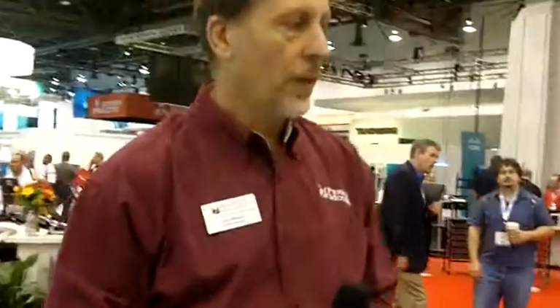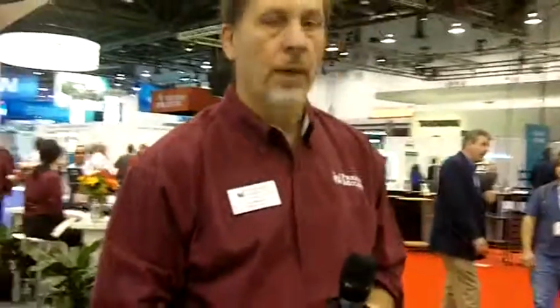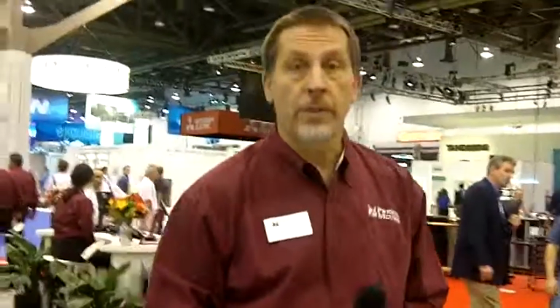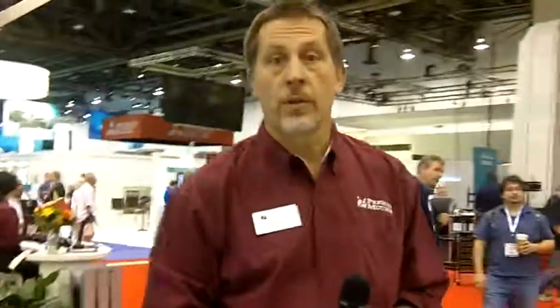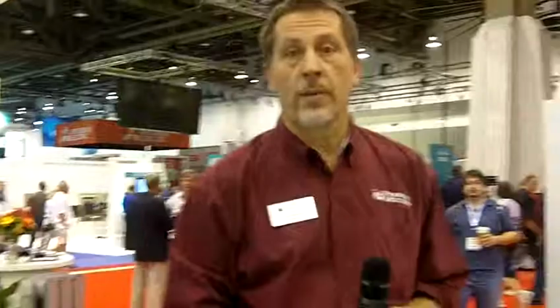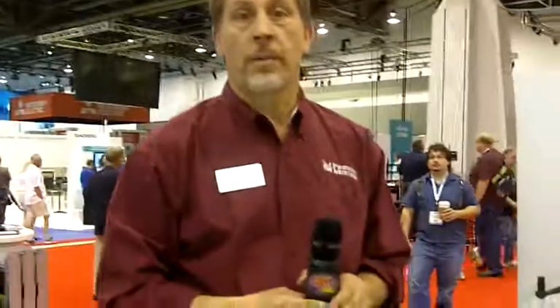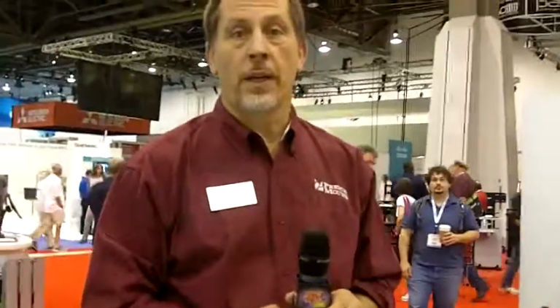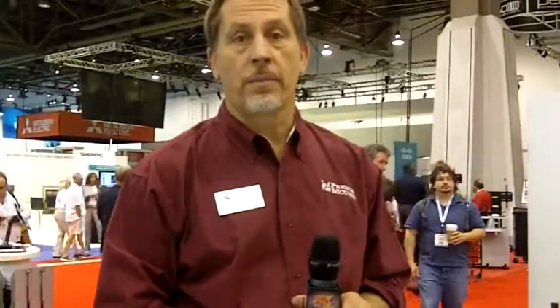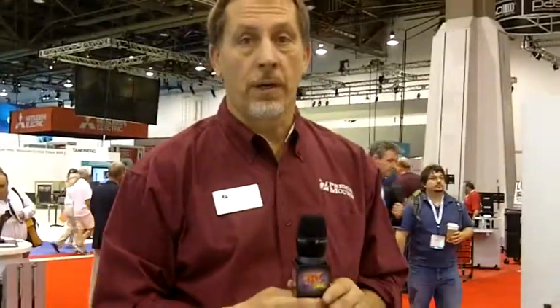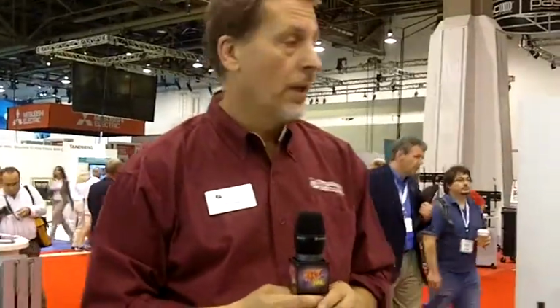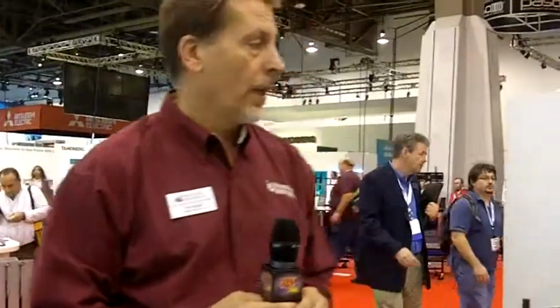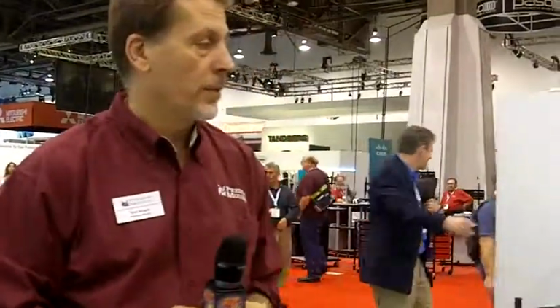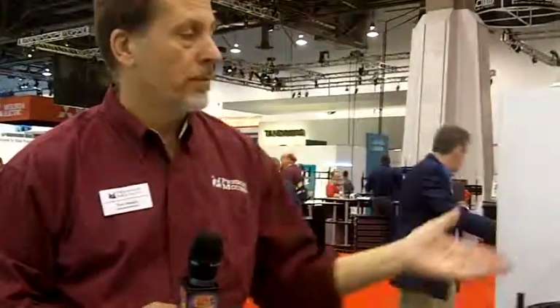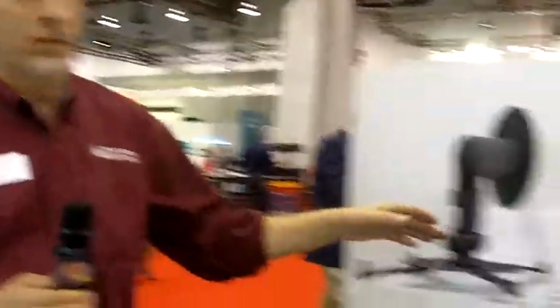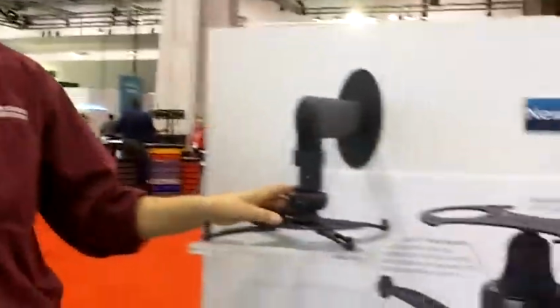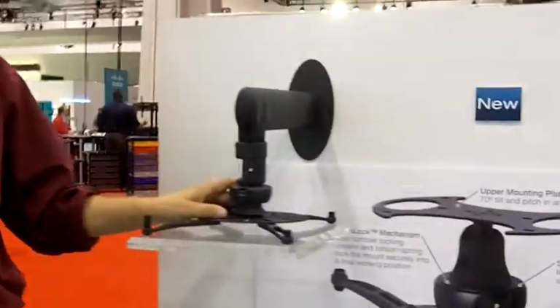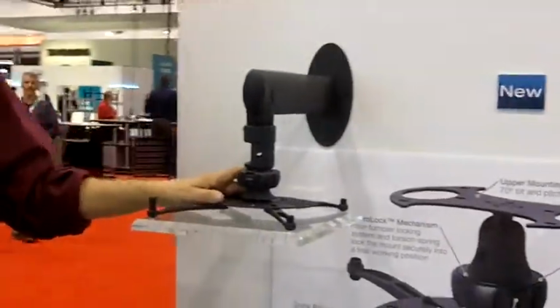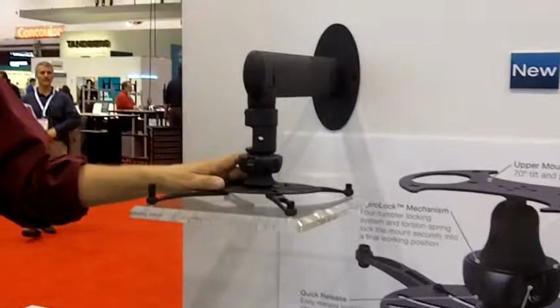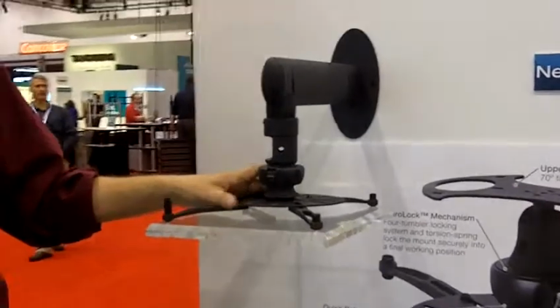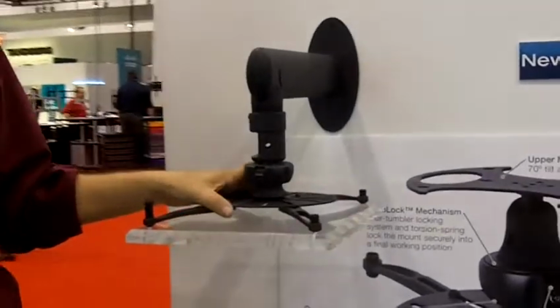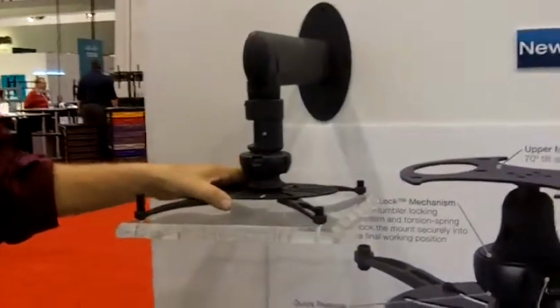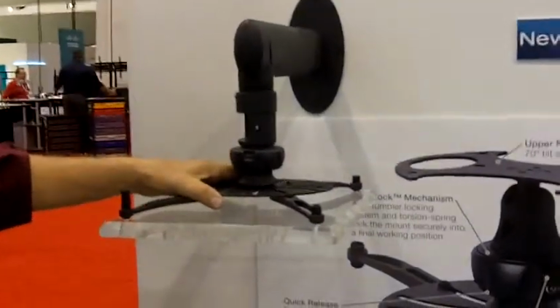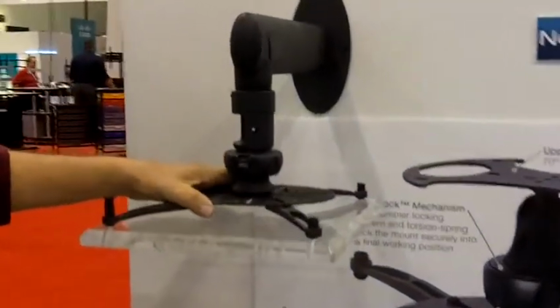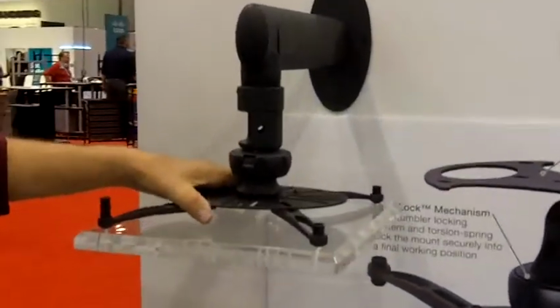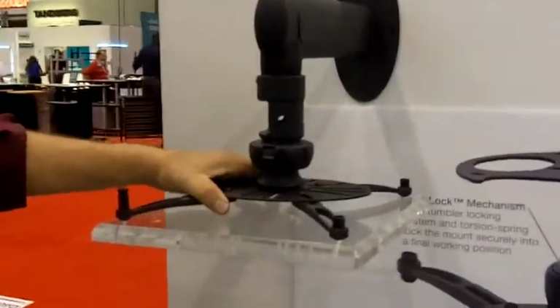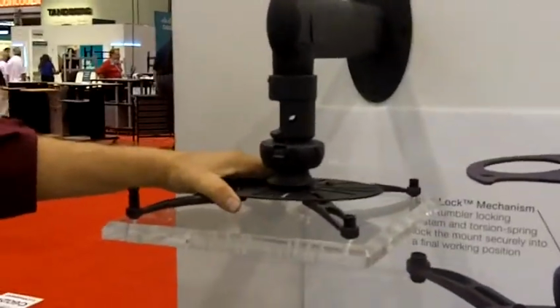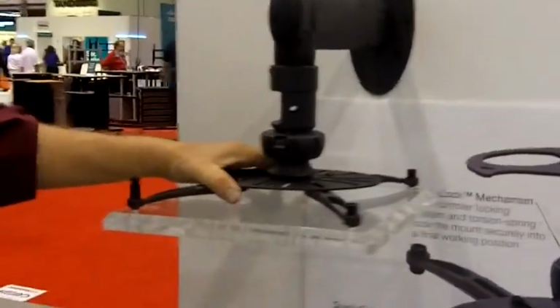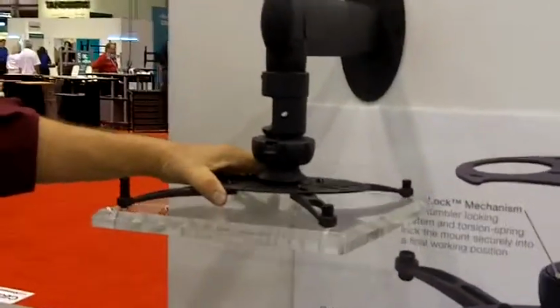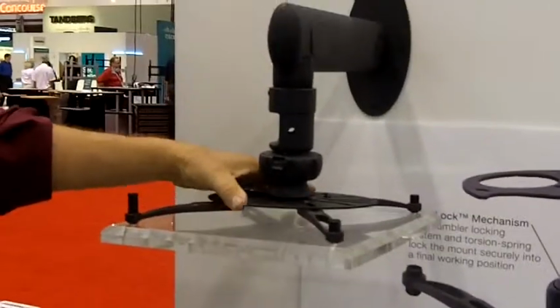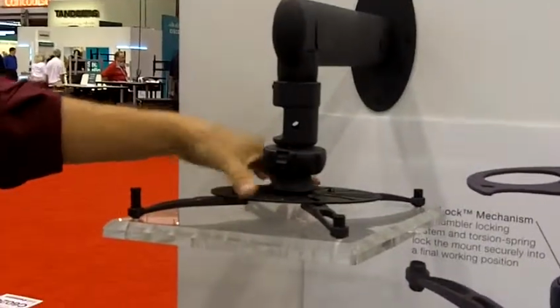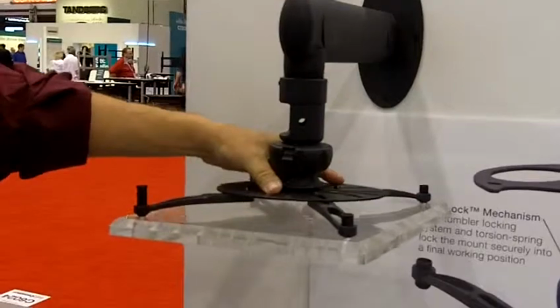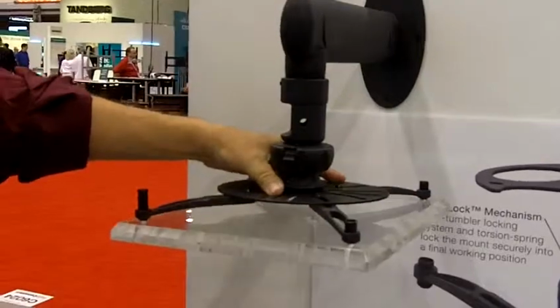My name is Tom Nowak. I'm the marketing manager at Premier Mounts and I'm going to introduce a couple of our new products. One of them is the Spiral Lock. We call it the fastest projector protection installation mount in the market.